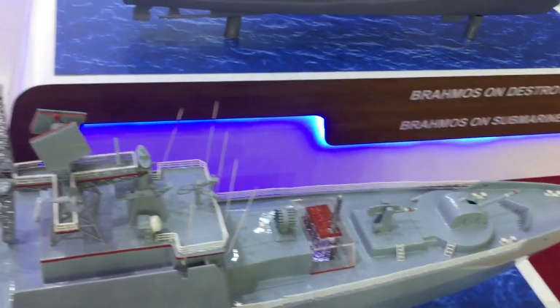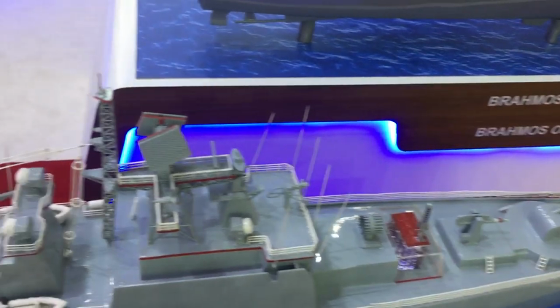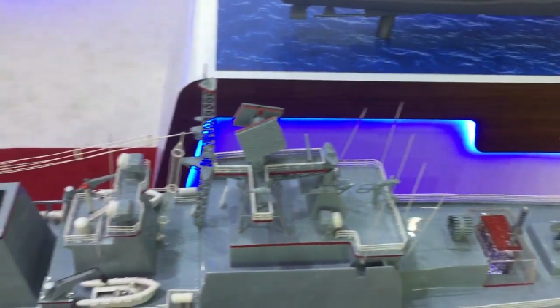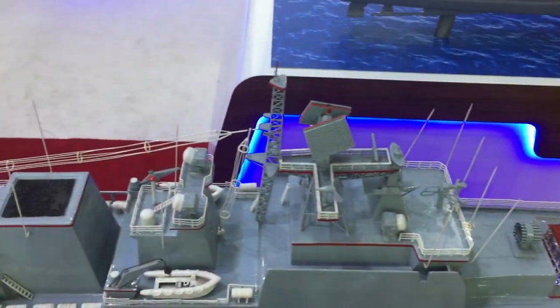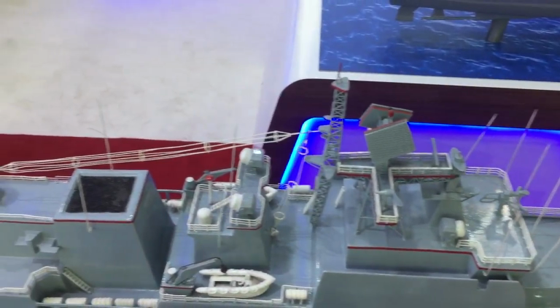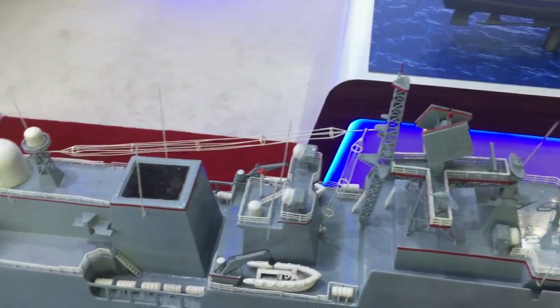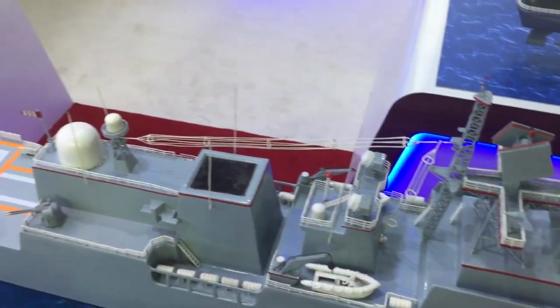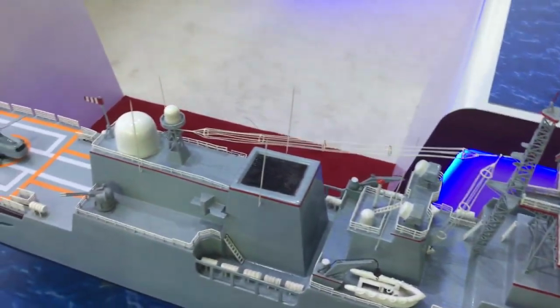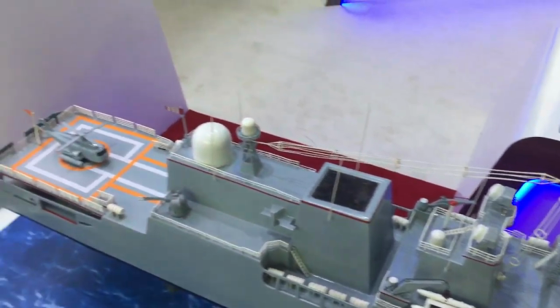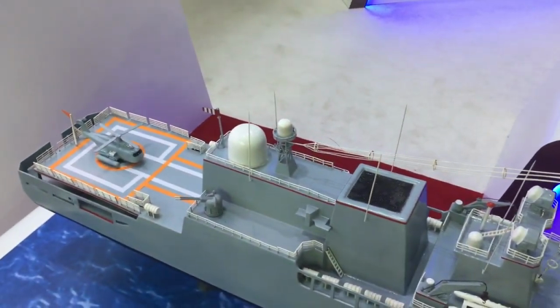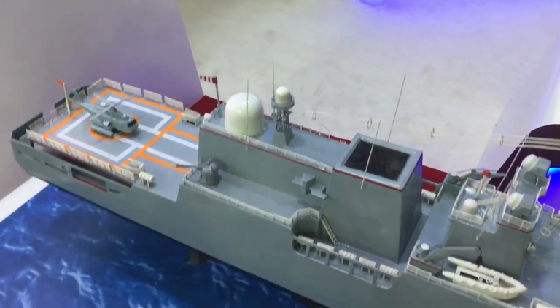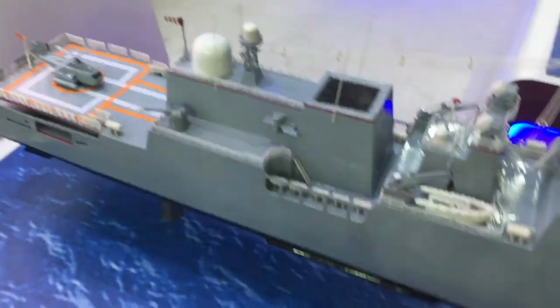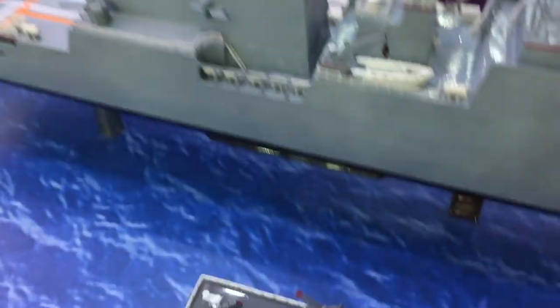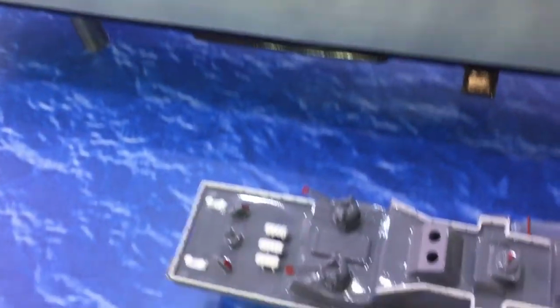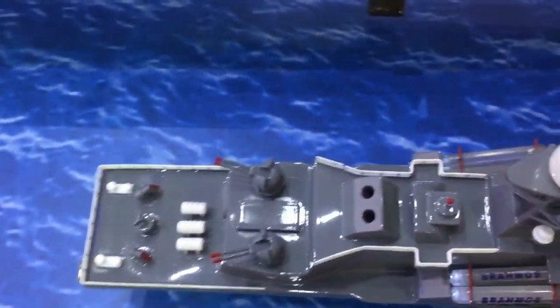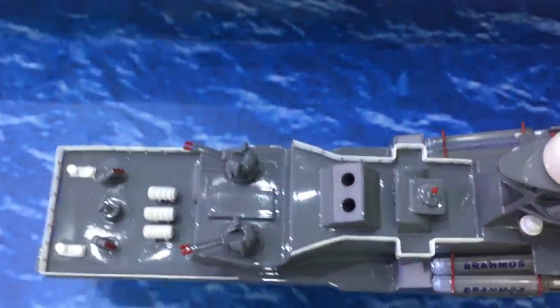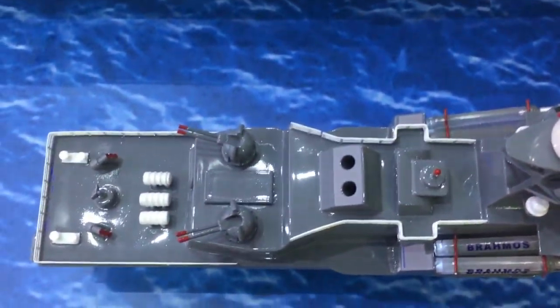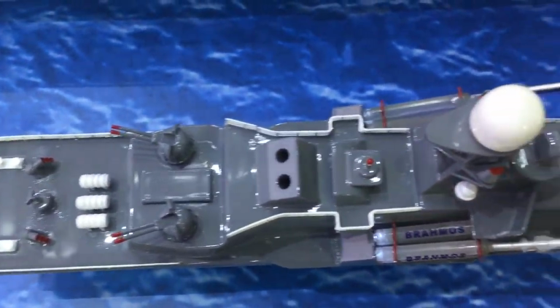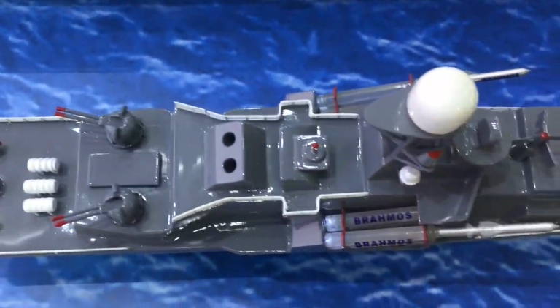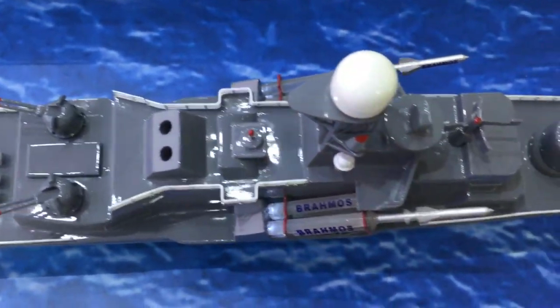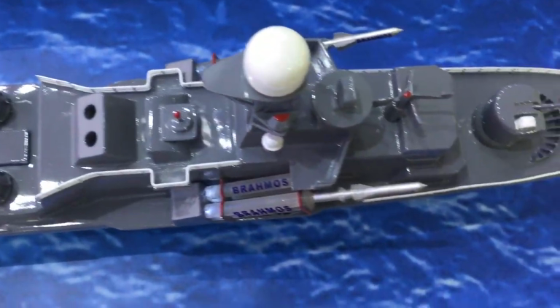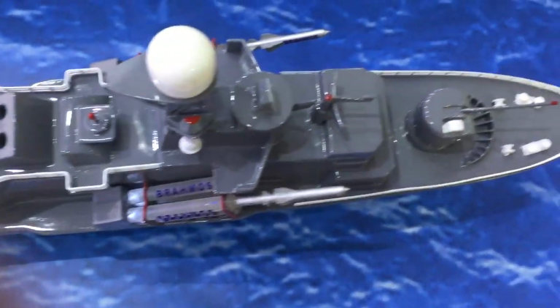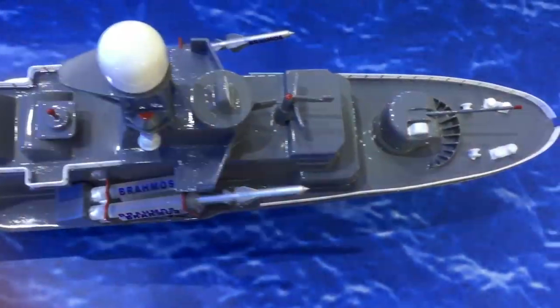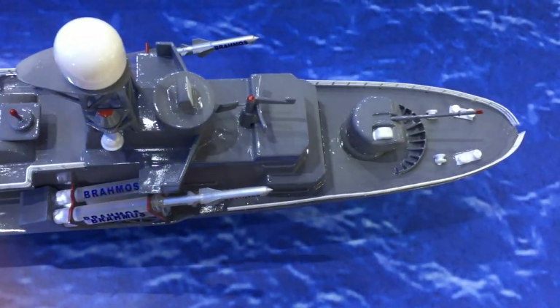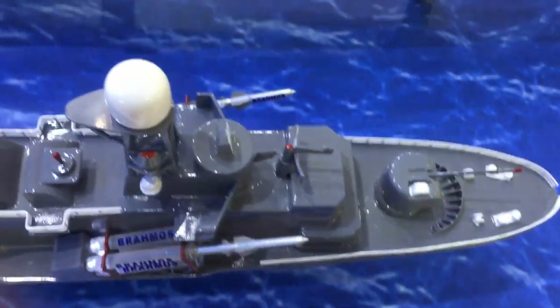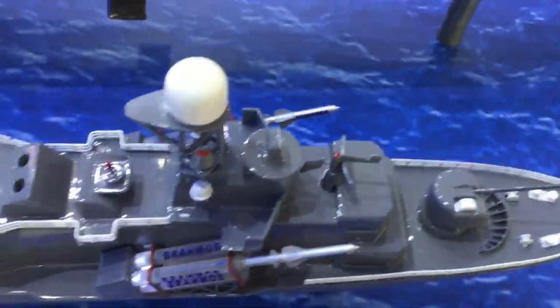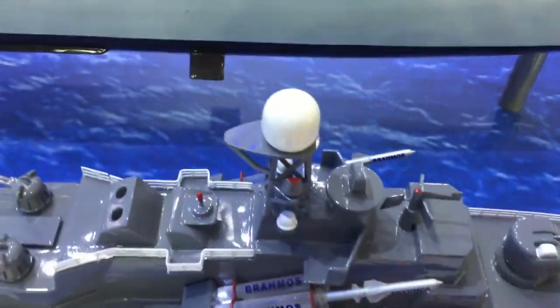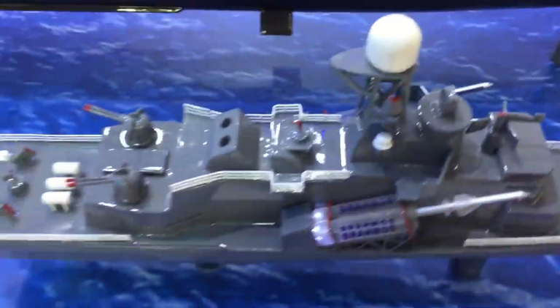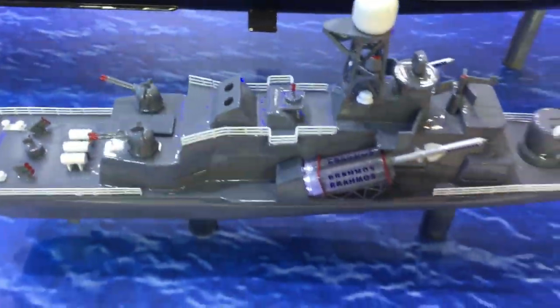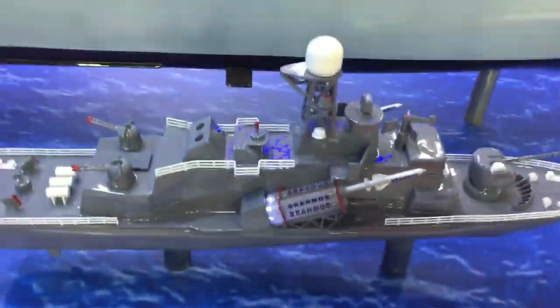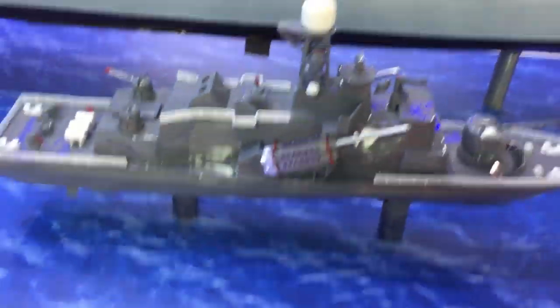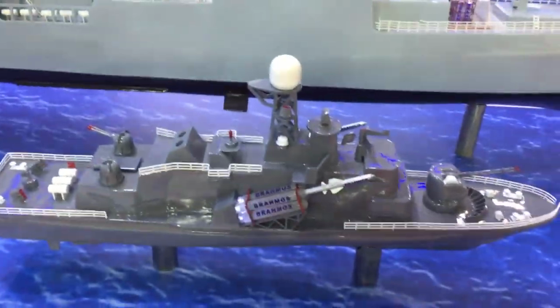For smaller ships, we have specifically shown a quad launcher configuration. For larger ships, there are vertical launch configurations, which have been designed and developed in-house by Brahmos engineers.